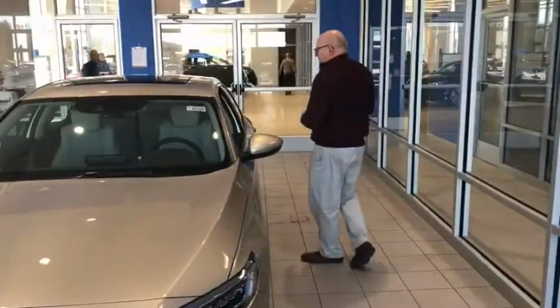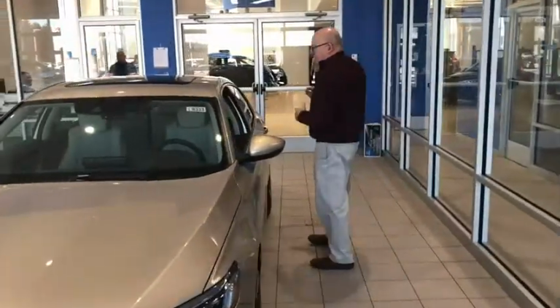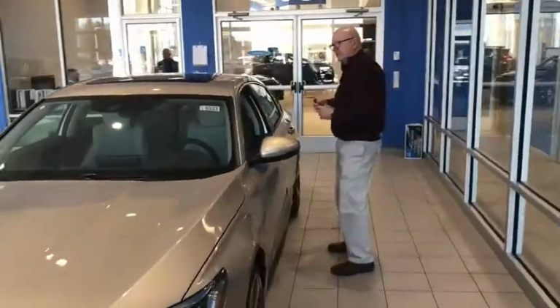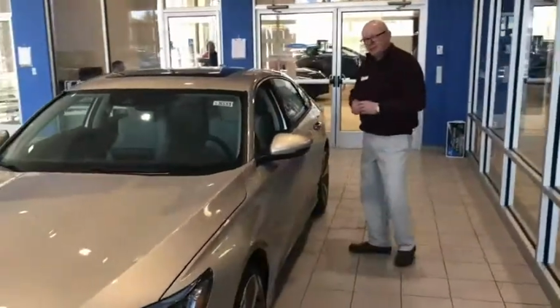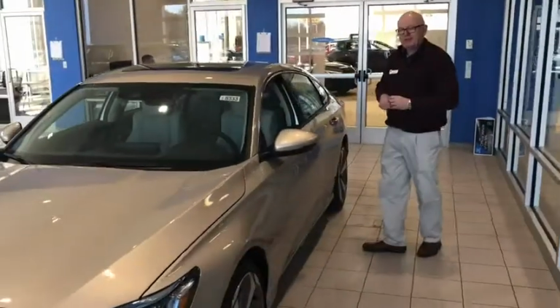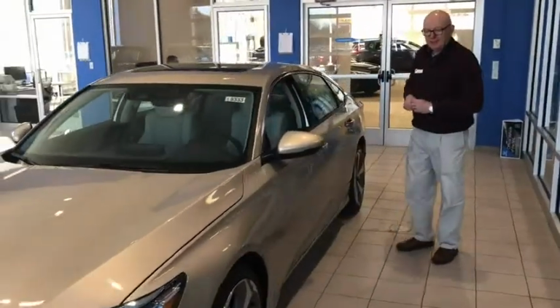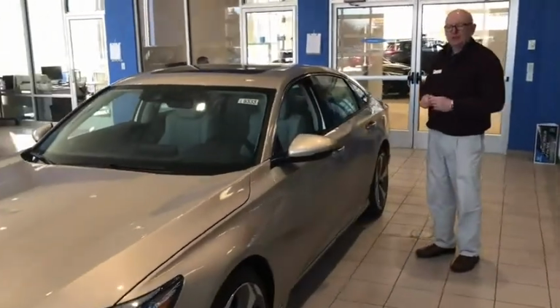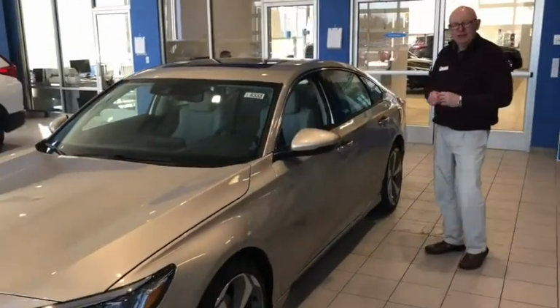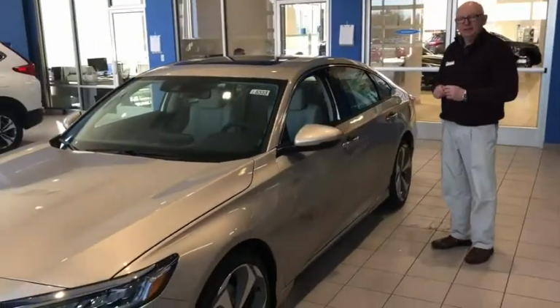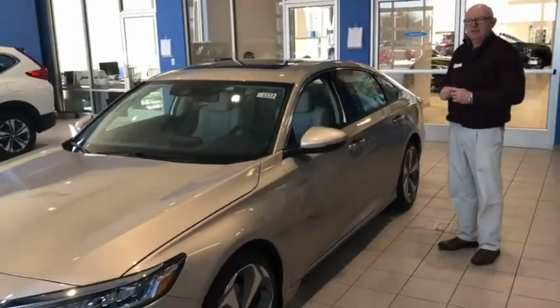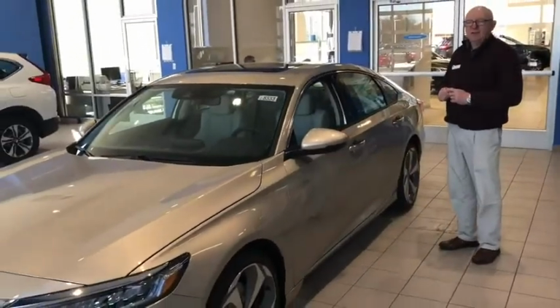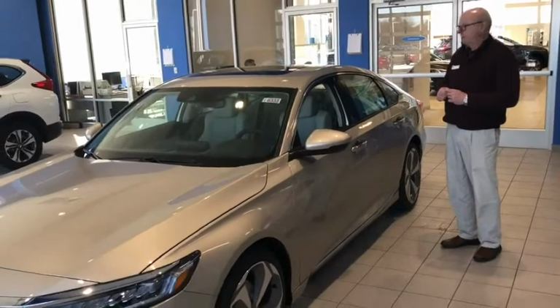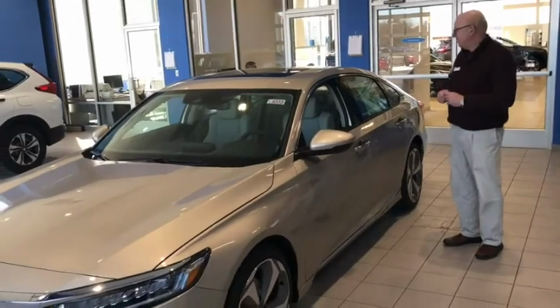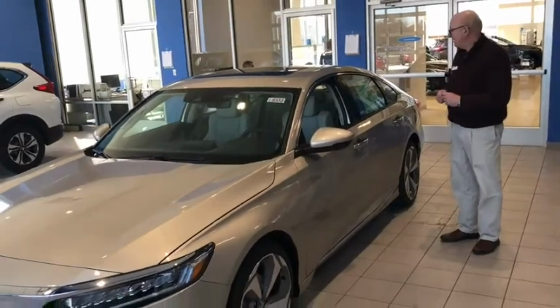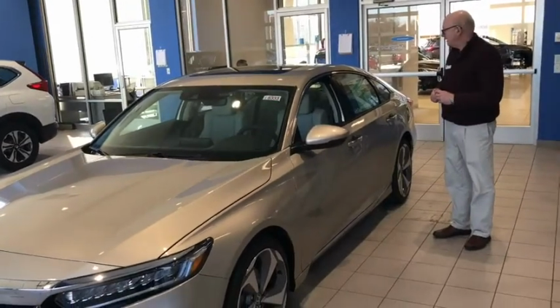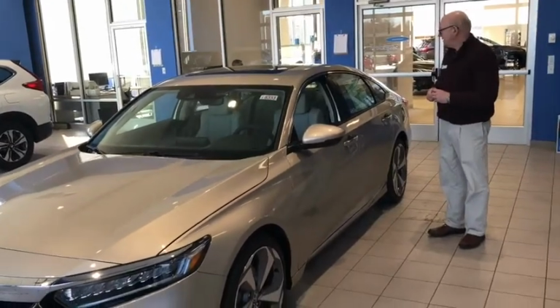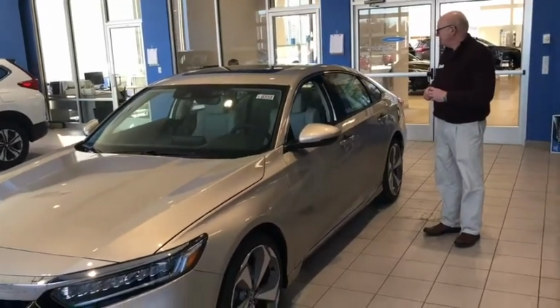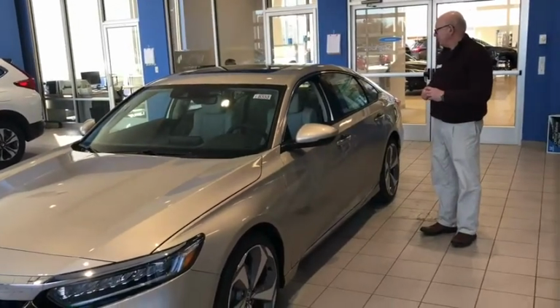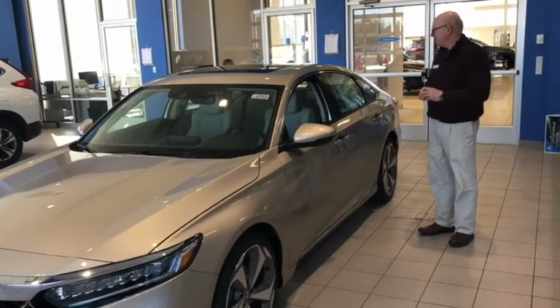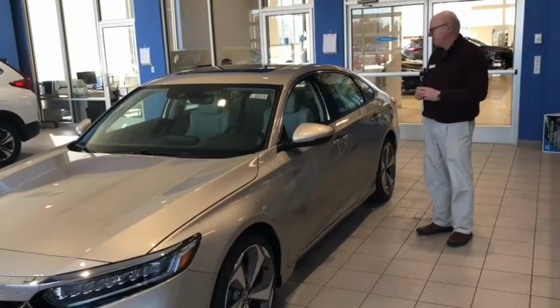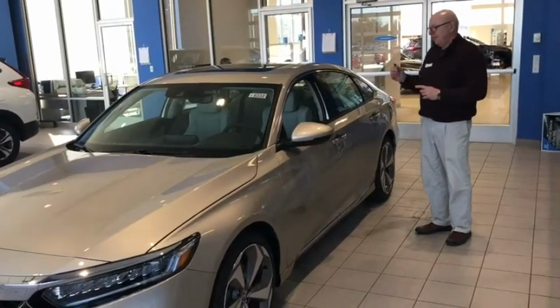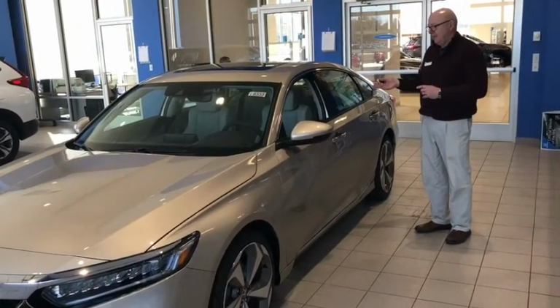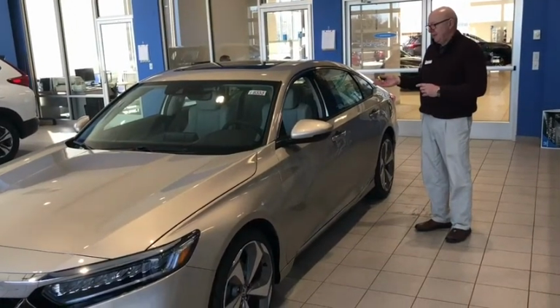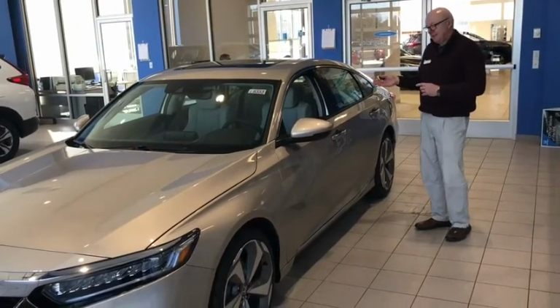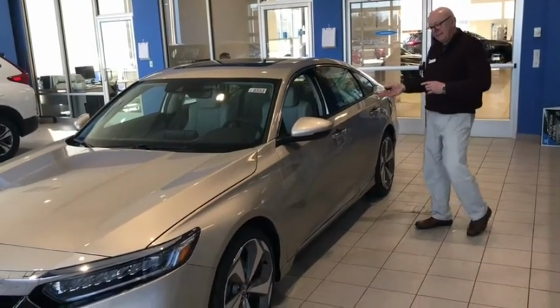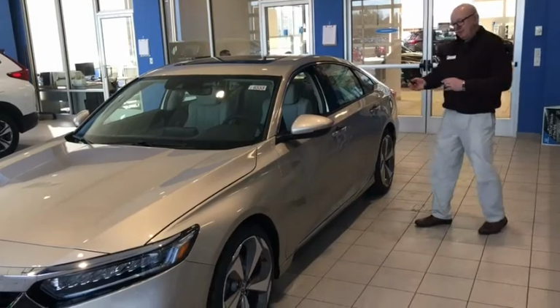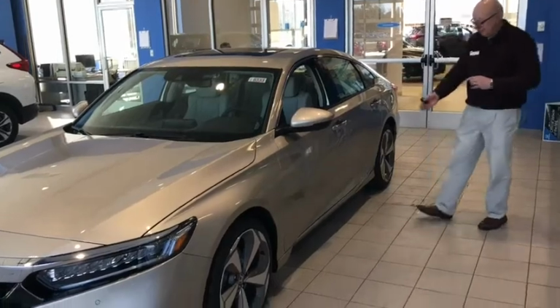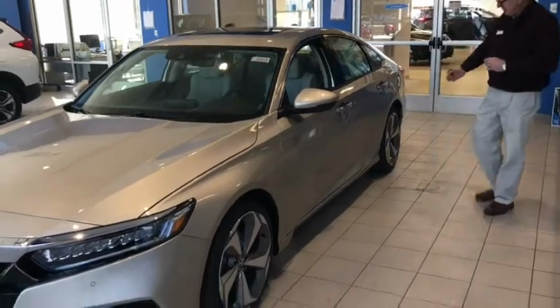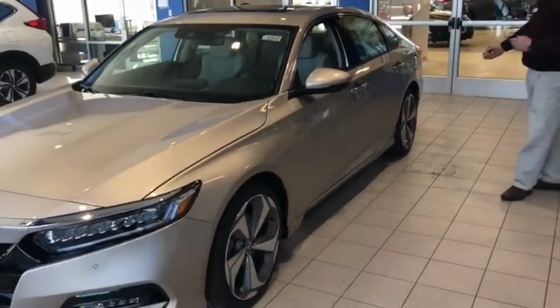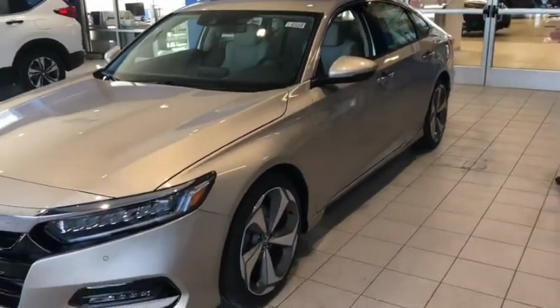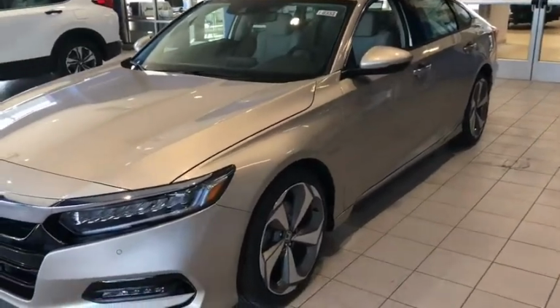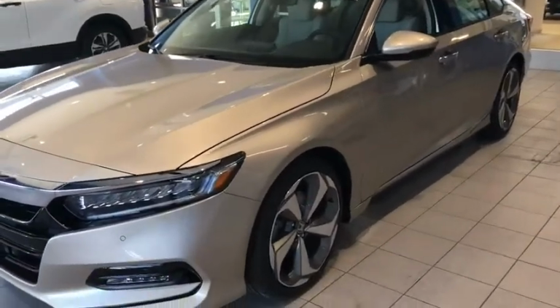It gets about 26 miles per gallon average — 22 city and 32 highway. It's got the 19-inch wheels and a totally restyled body.